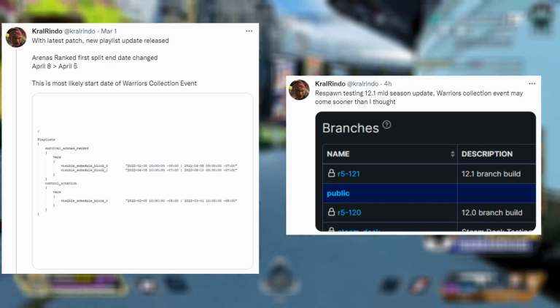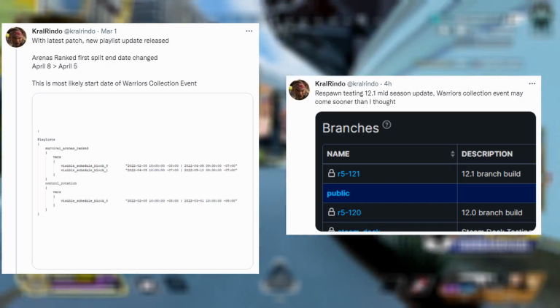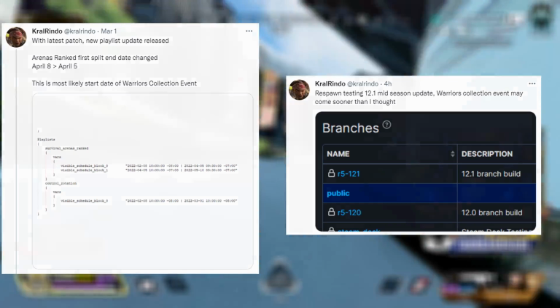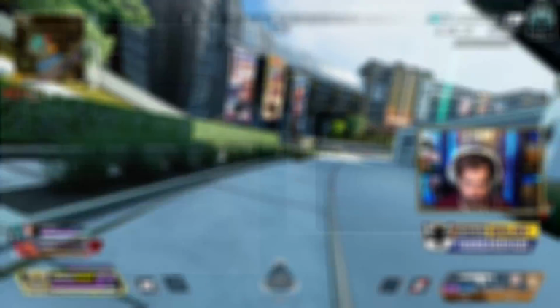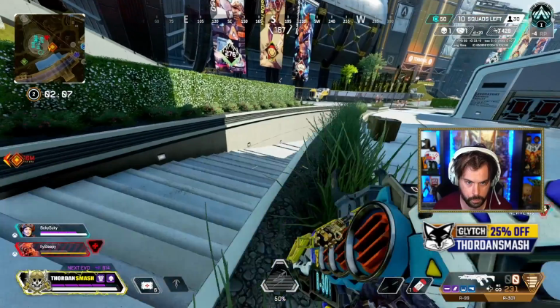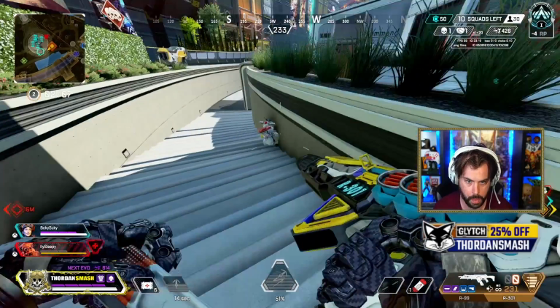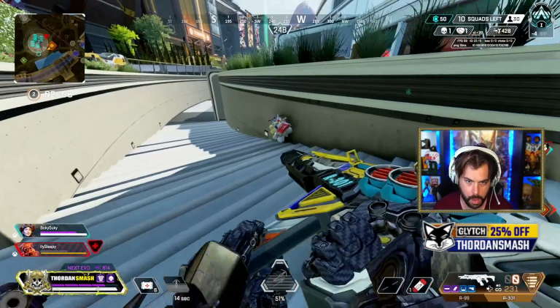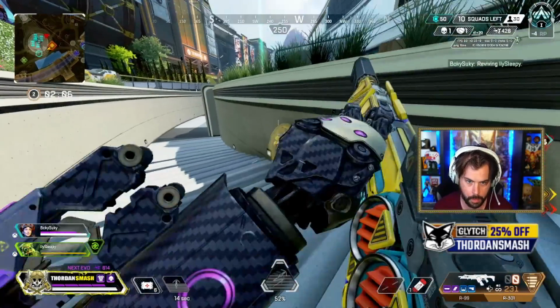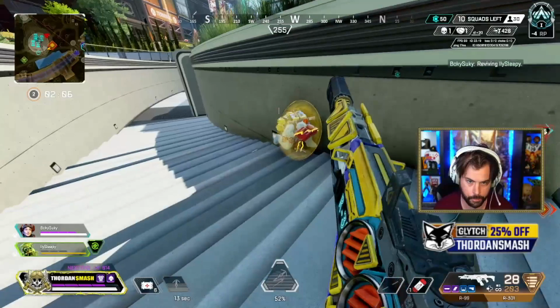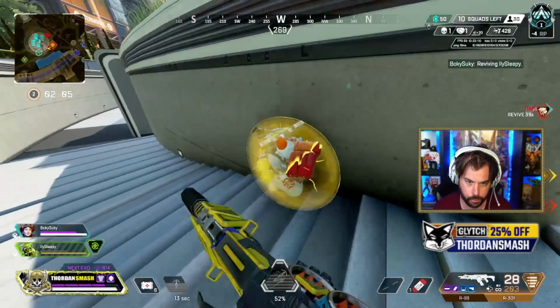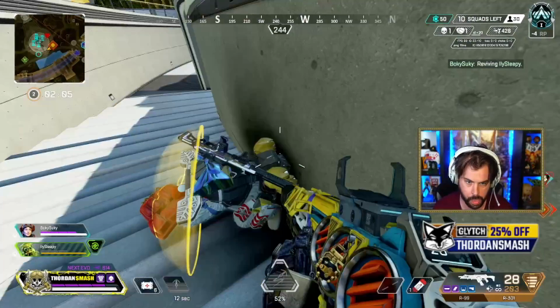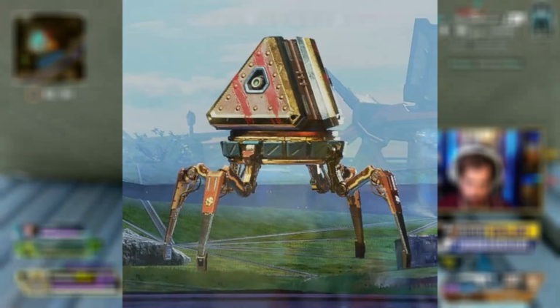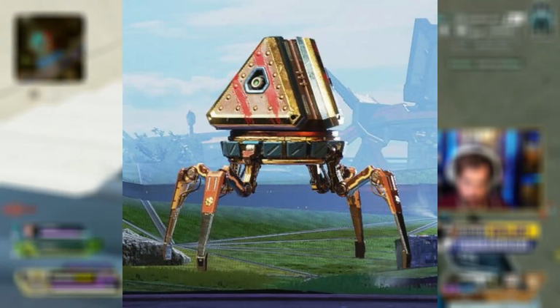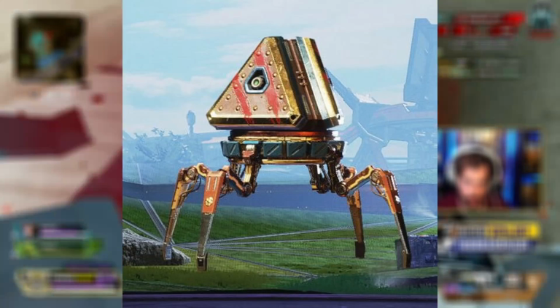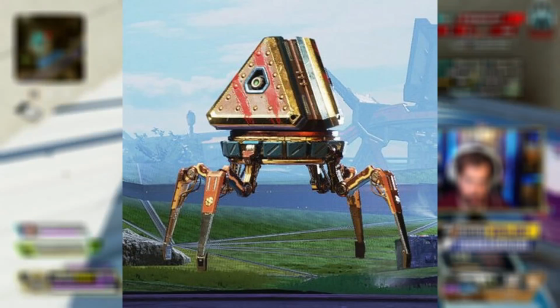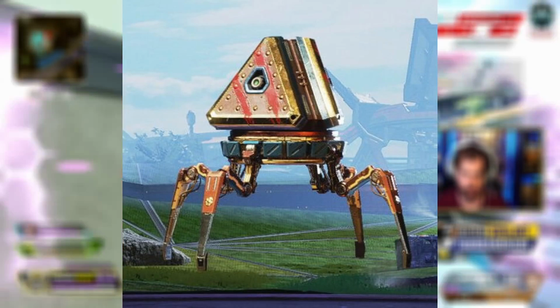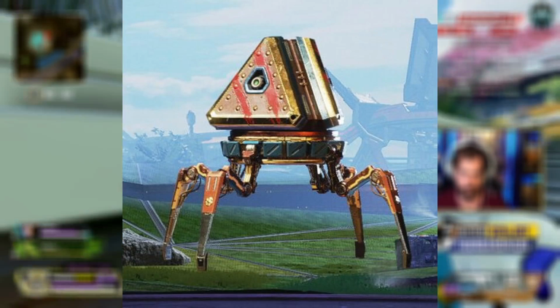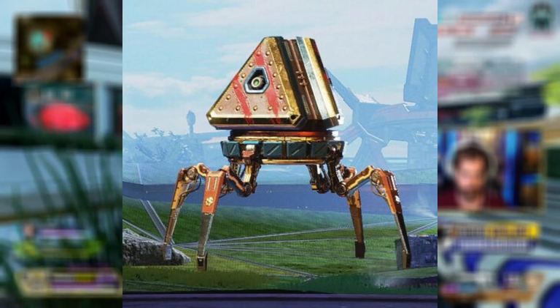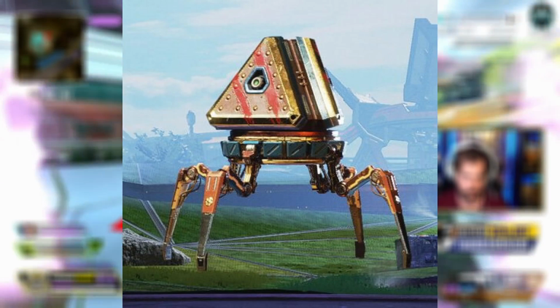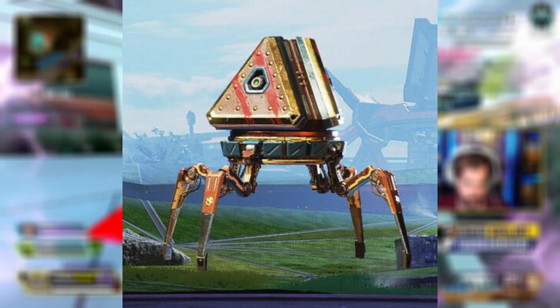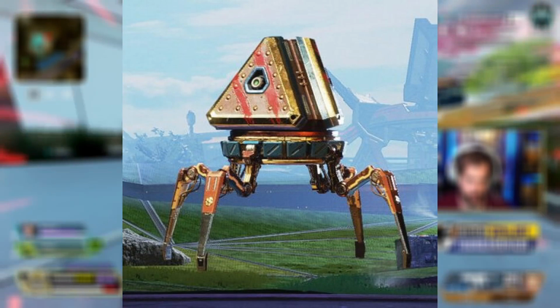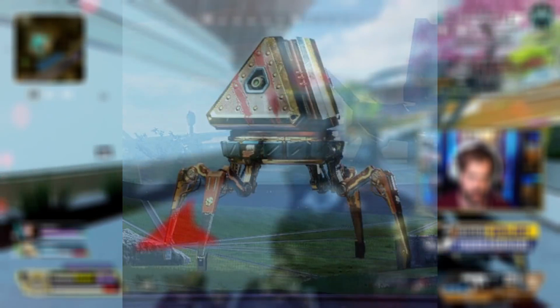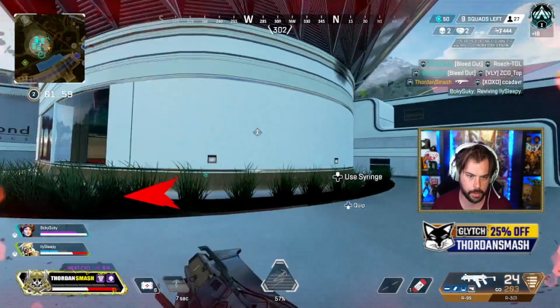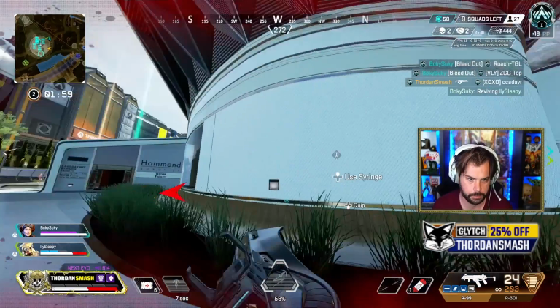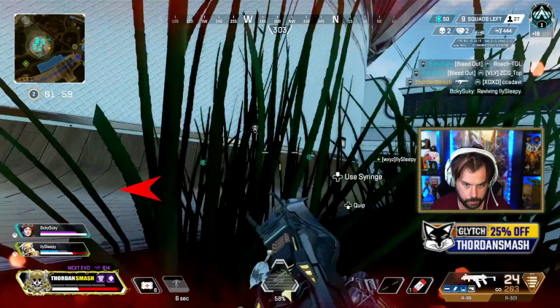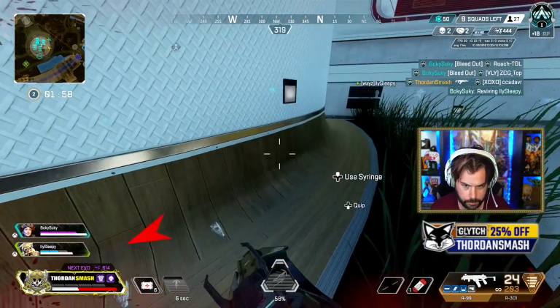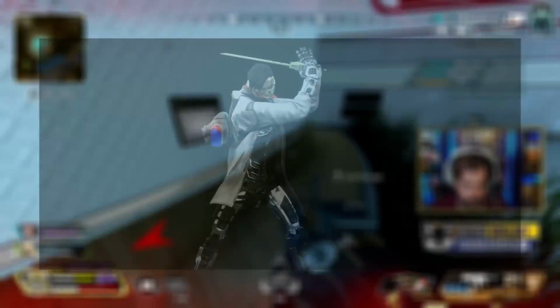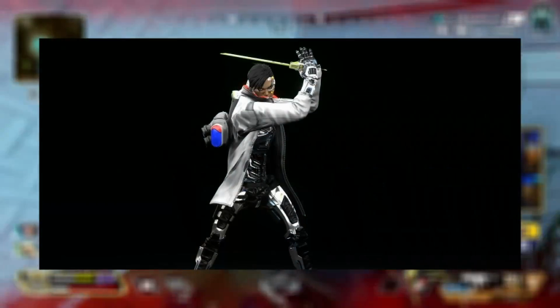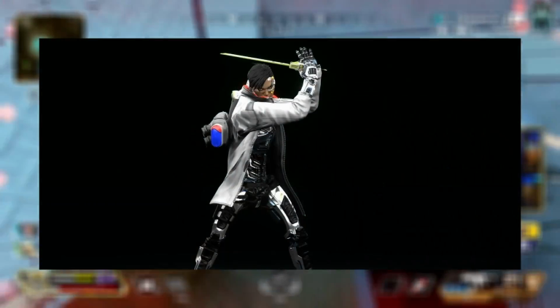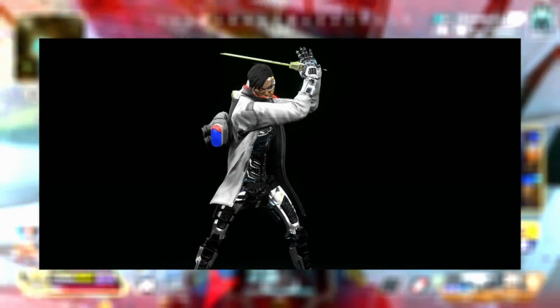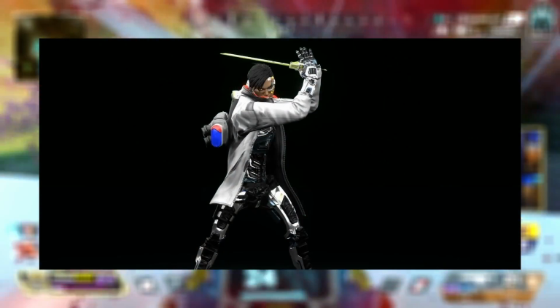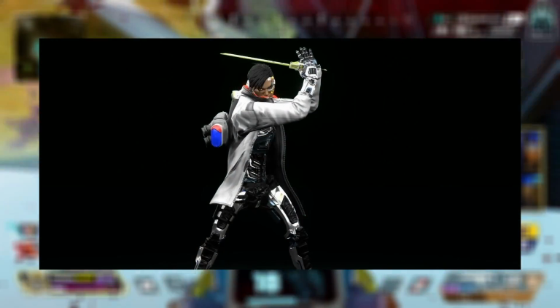Hypermist, a great YouTuber, was actually able to datamine and find what the collection event loot ticks will look like — and this is it right here. As you can see, it has a little bit of blood smear on it, as it is a gladiator event. You'll need to get all 24 of these to get the new Crypto heirloom.